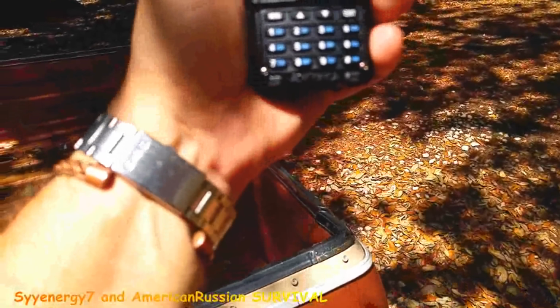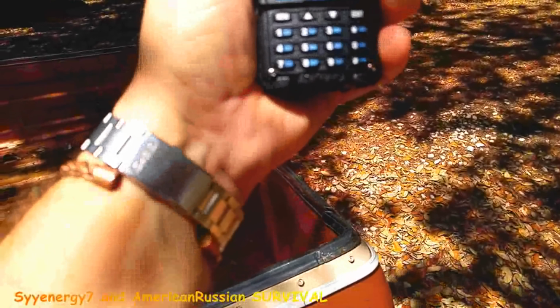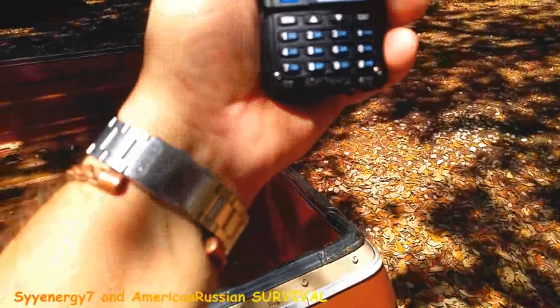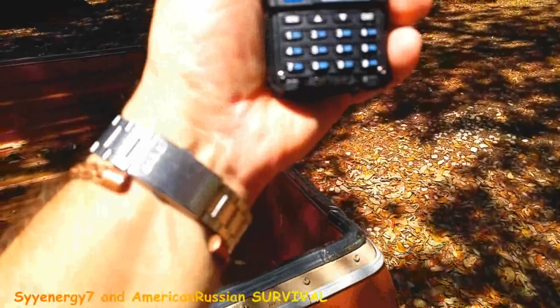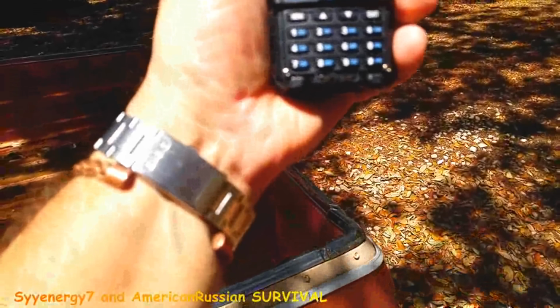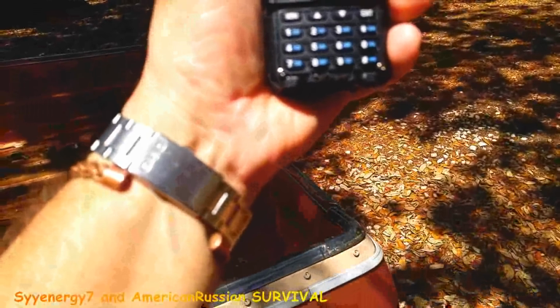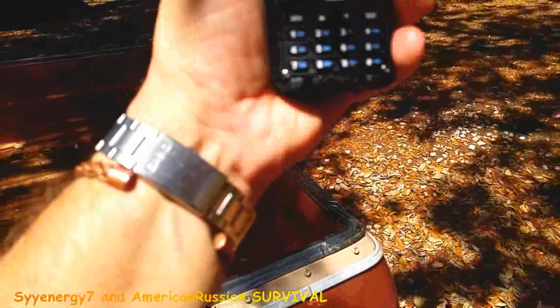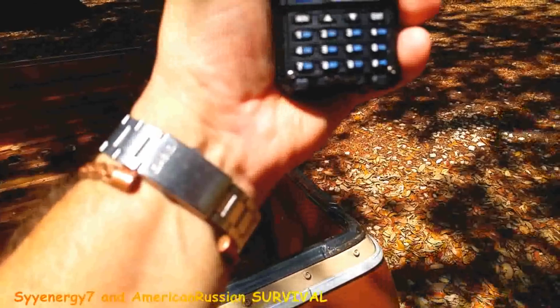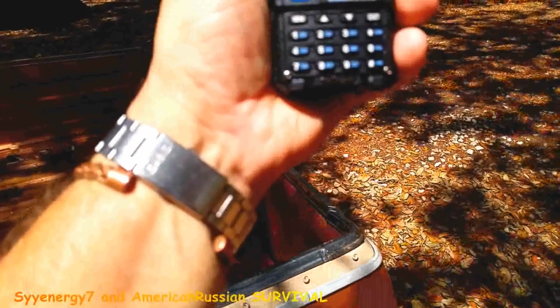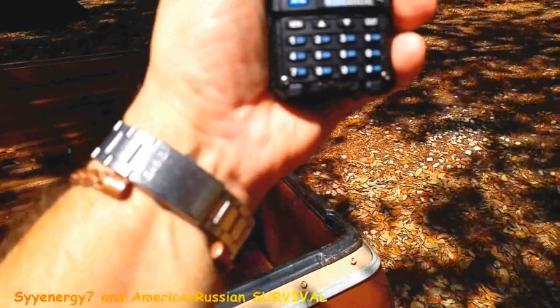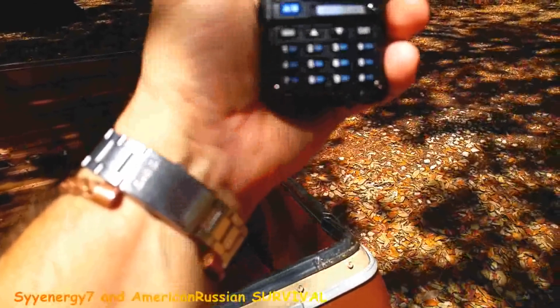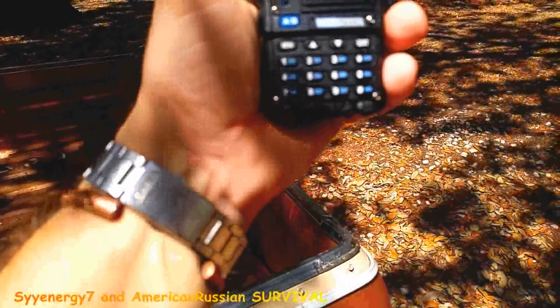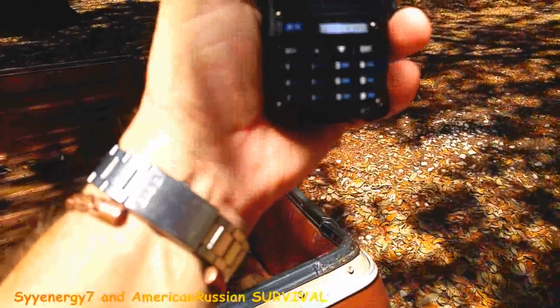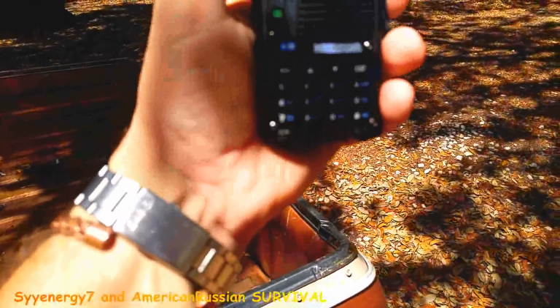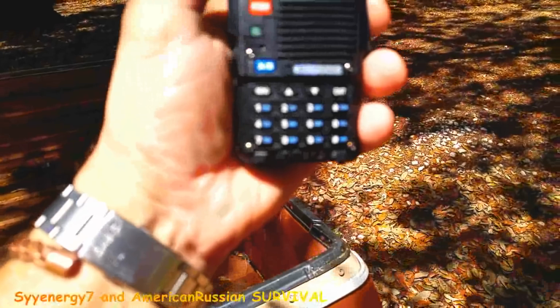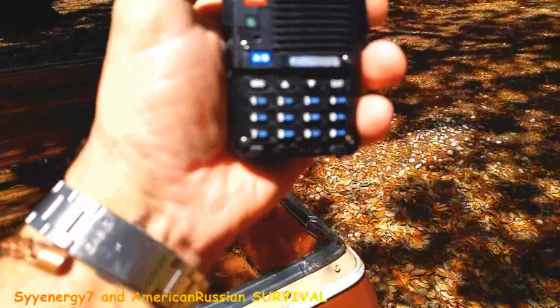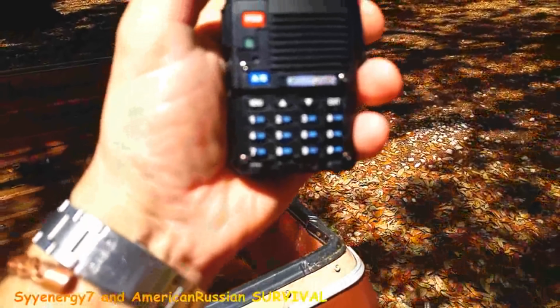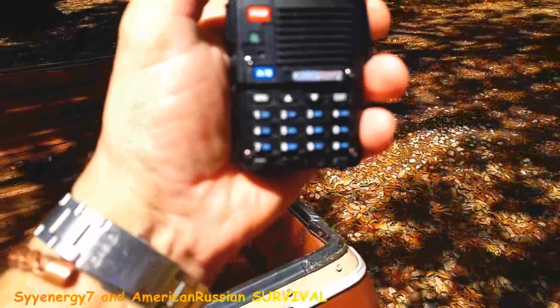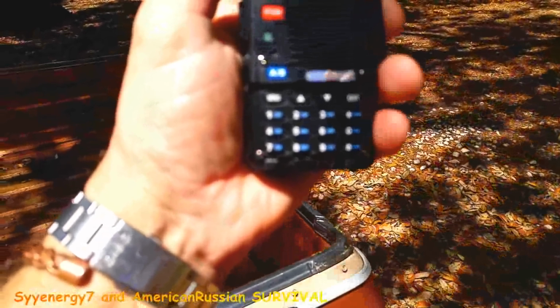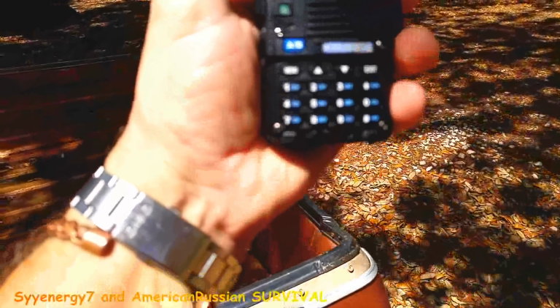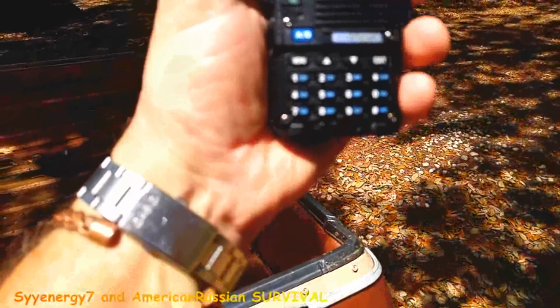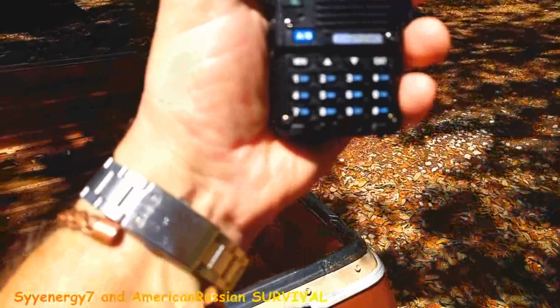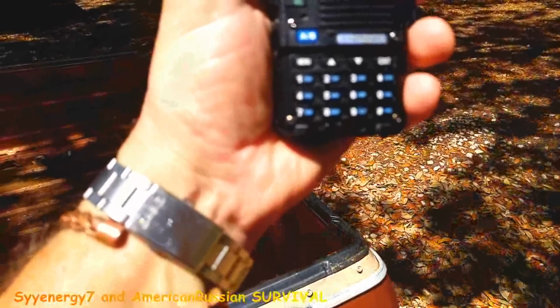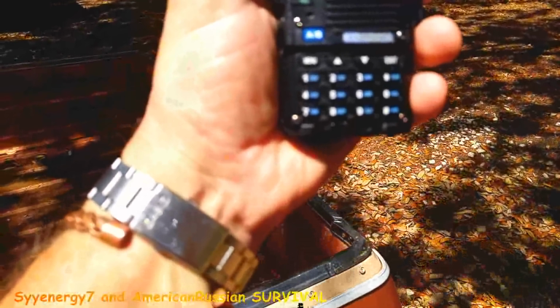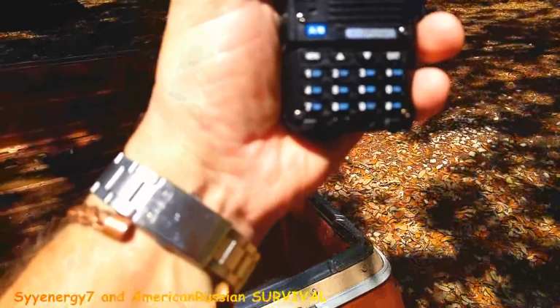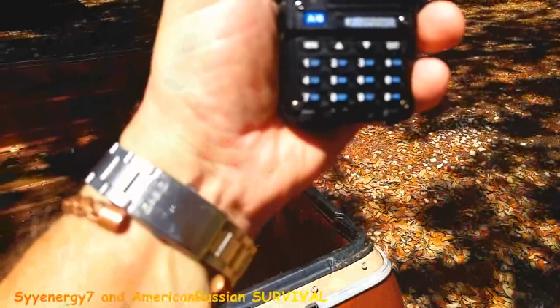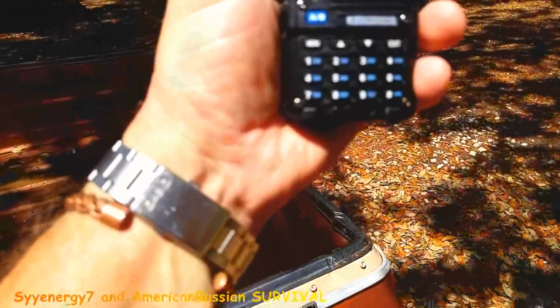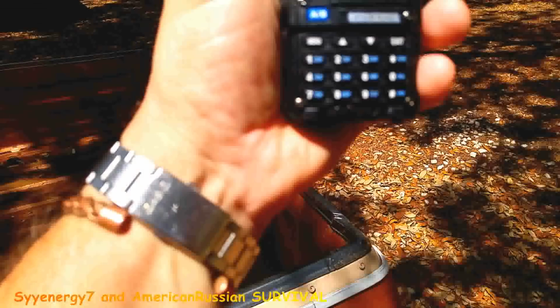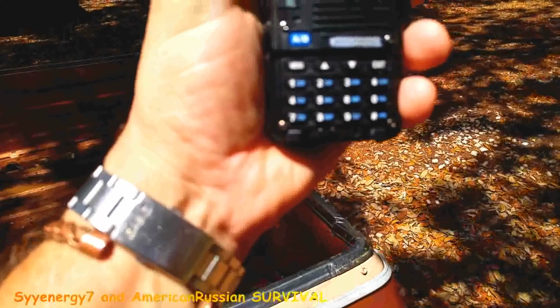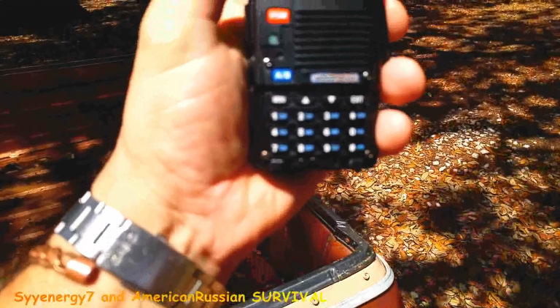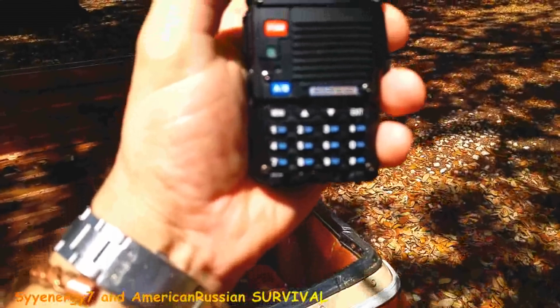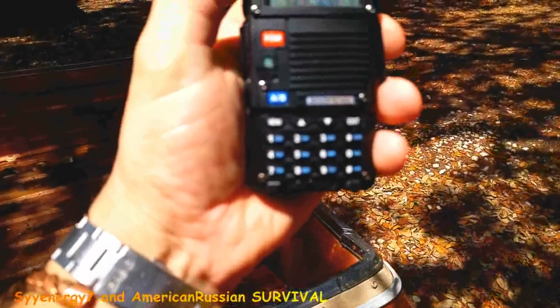You can set the step. I was messing around with it — you can set it where it doesn't have the English language every time you press a button. I personally like that English language thing because it says one, six, five, four, zero, zero — you can see what the hell you're doing.